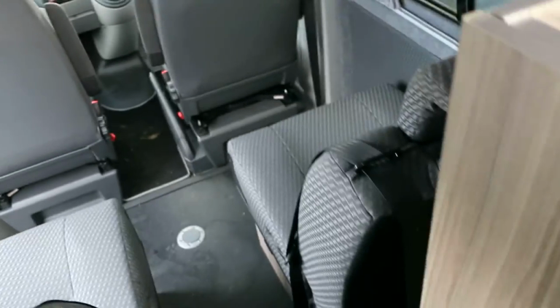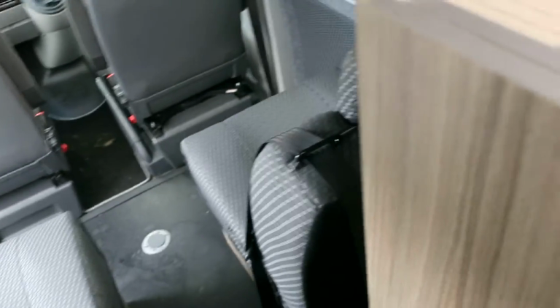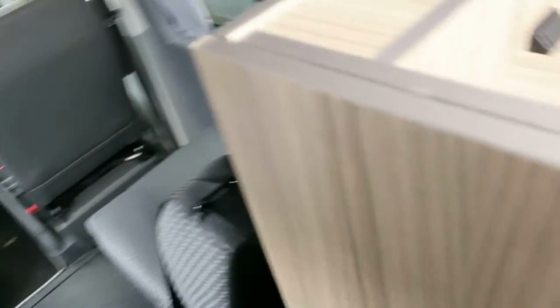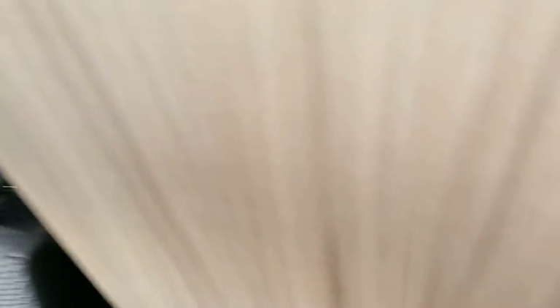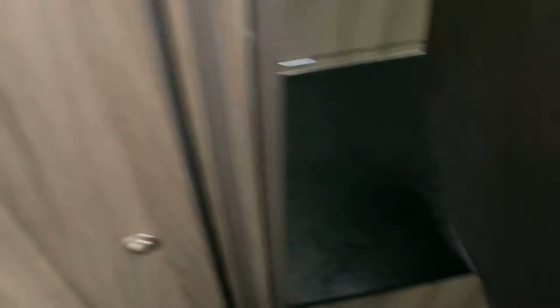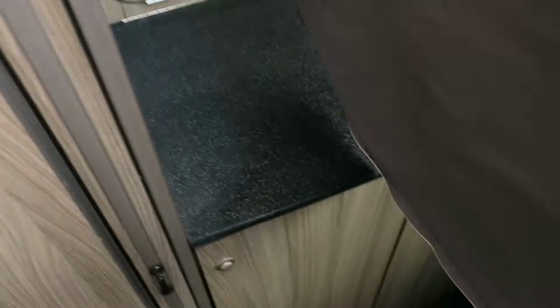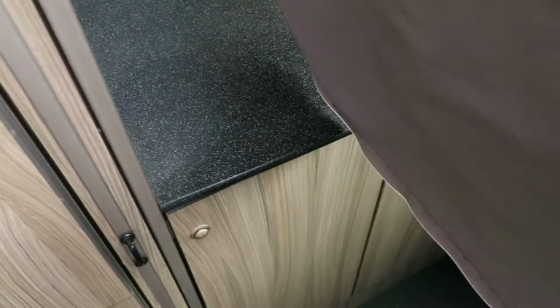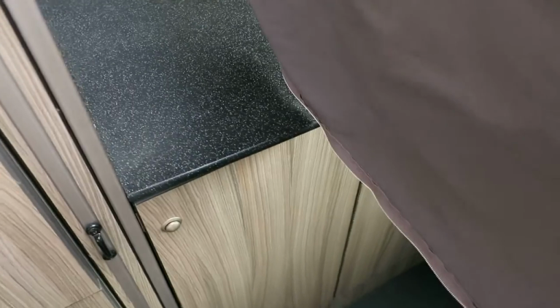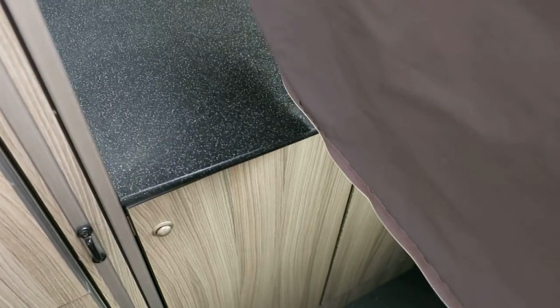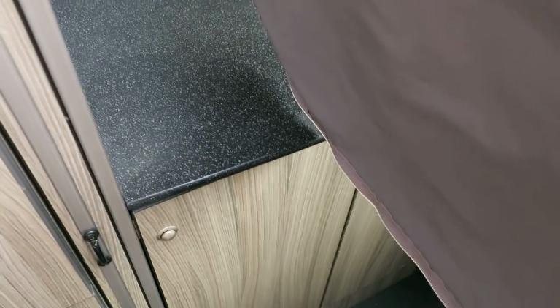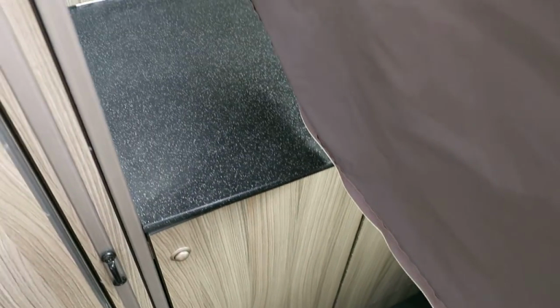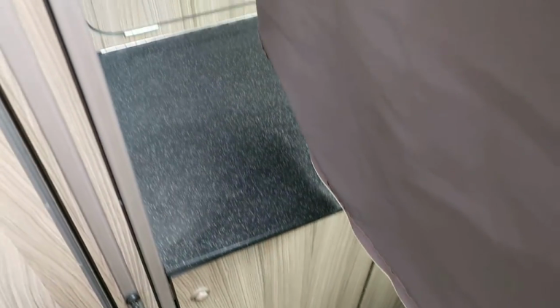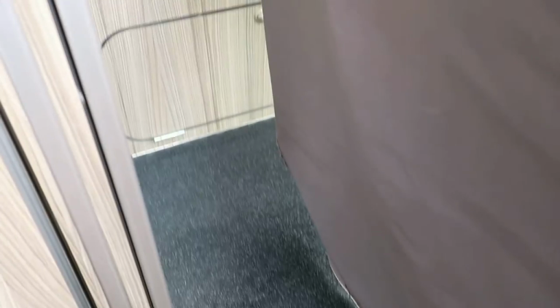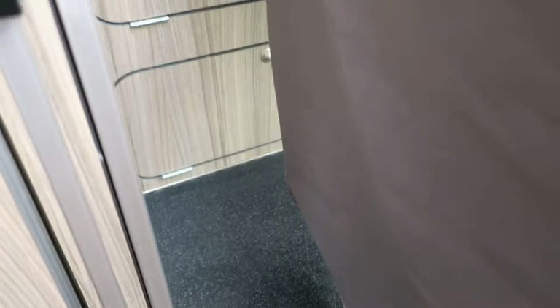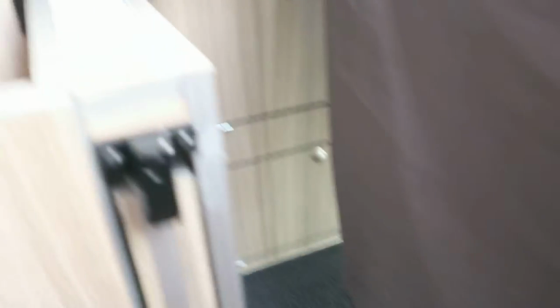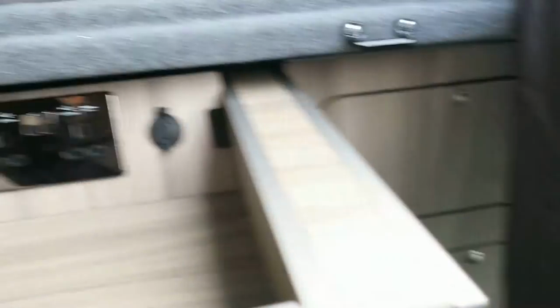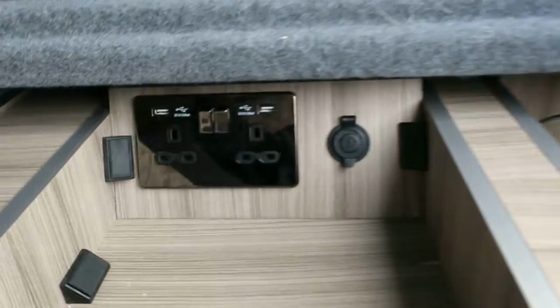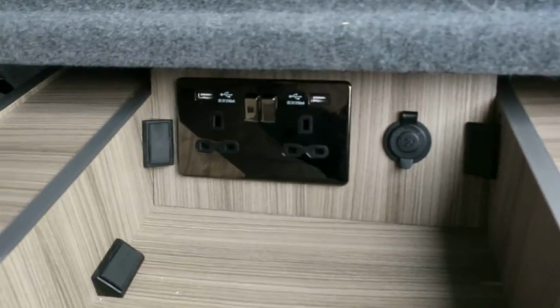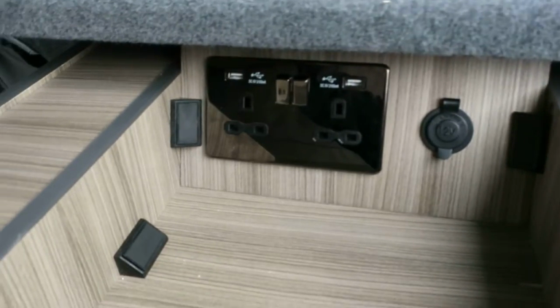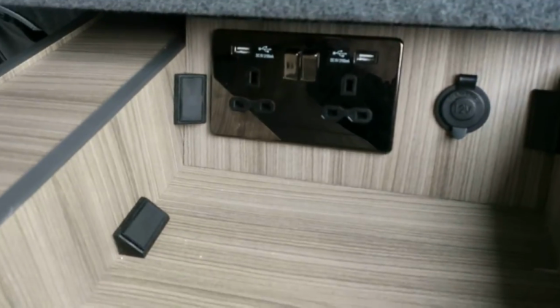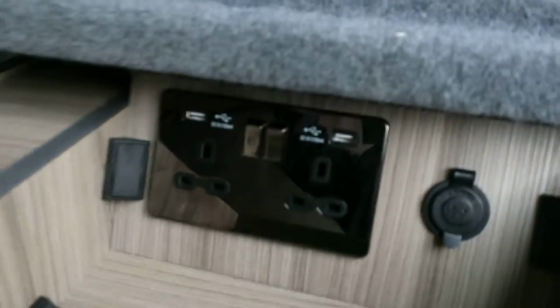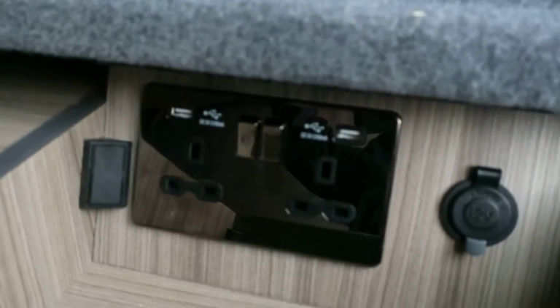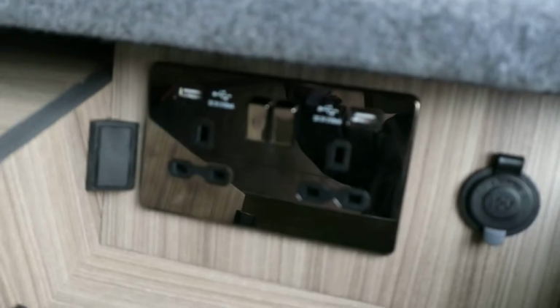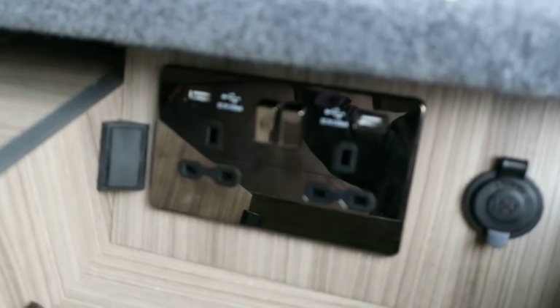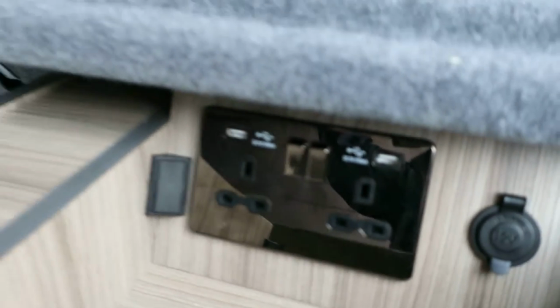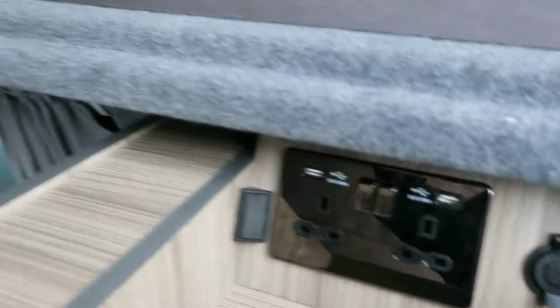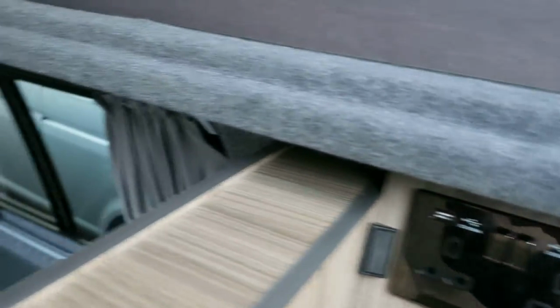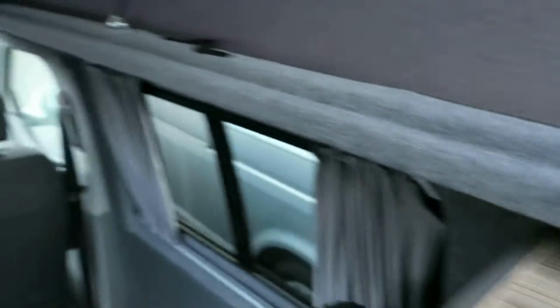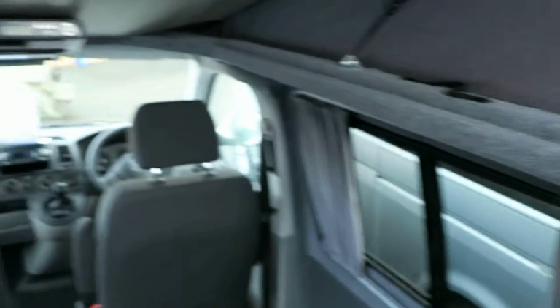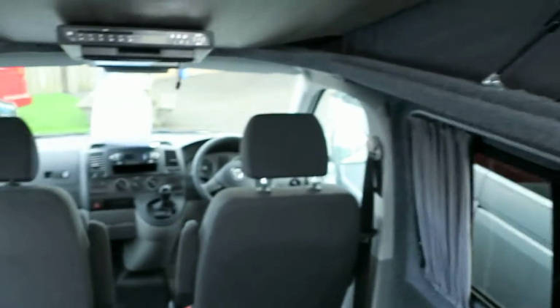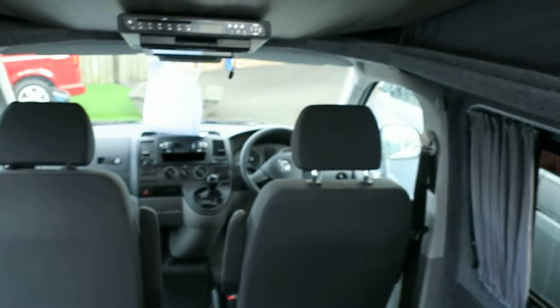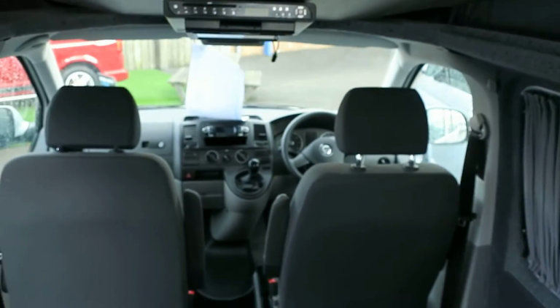Now this van is also fitted with a cassette toilet which is hidden away in there. You've got electric sockets, USB point. It really is a super super van.